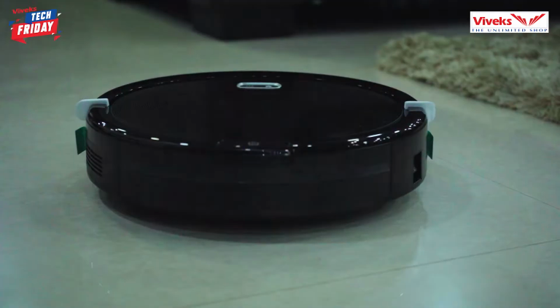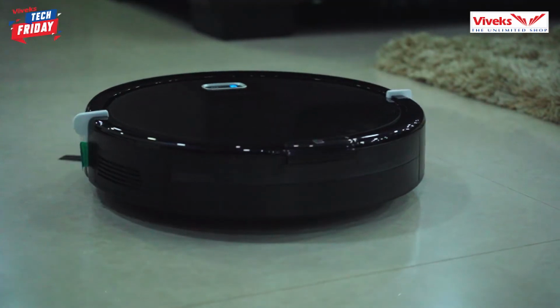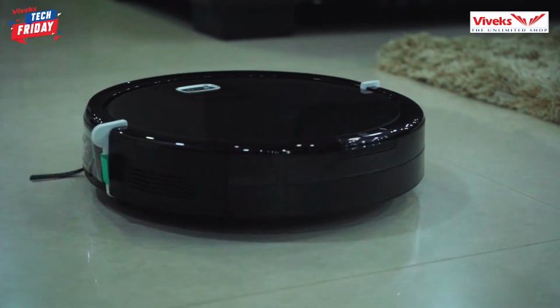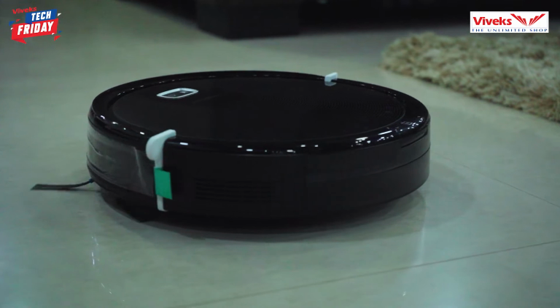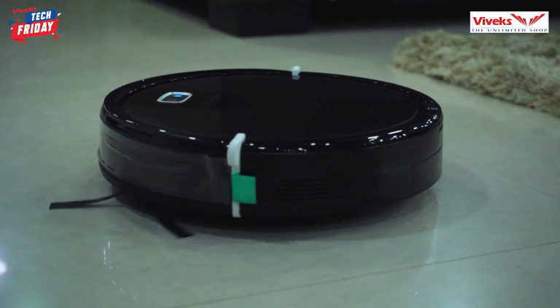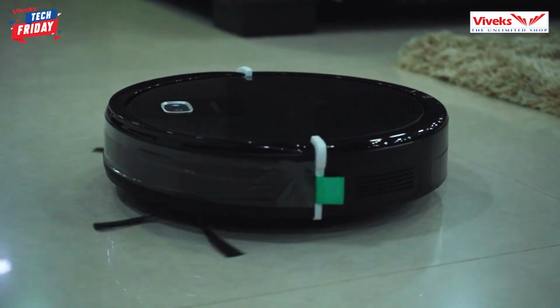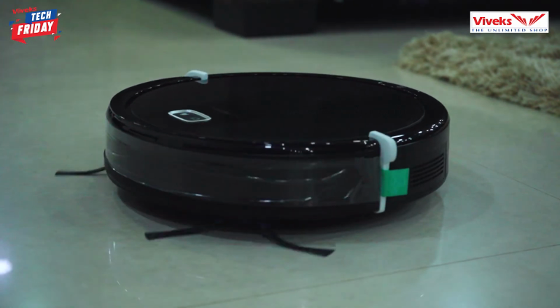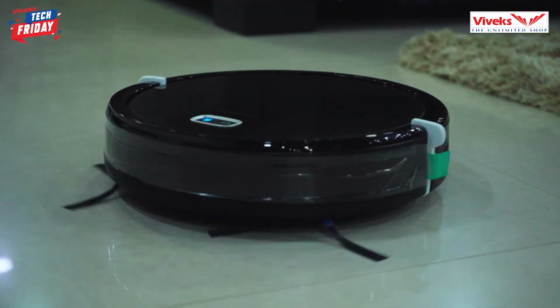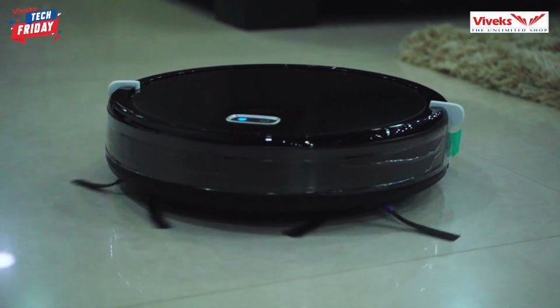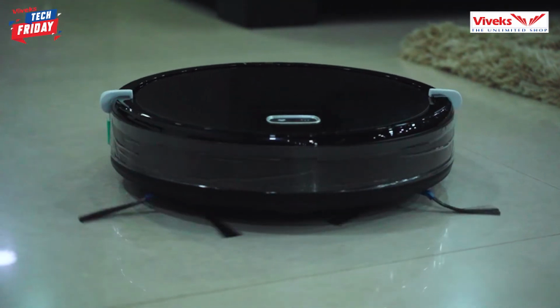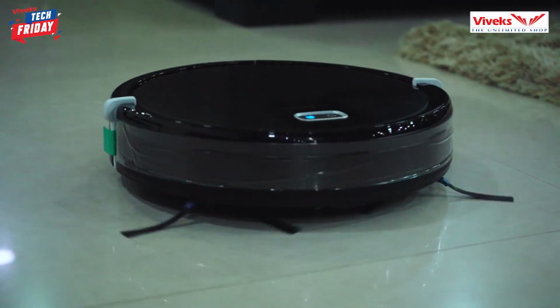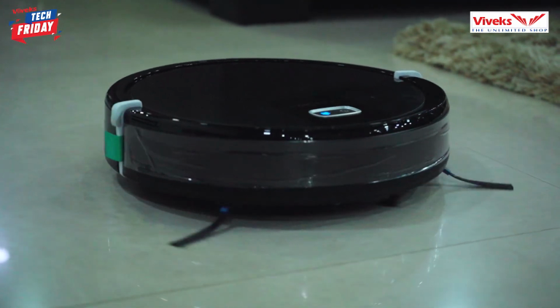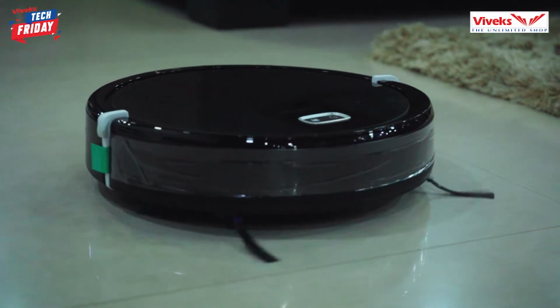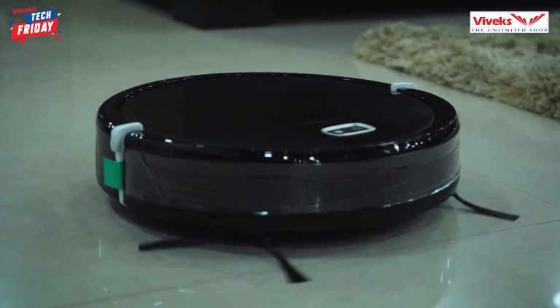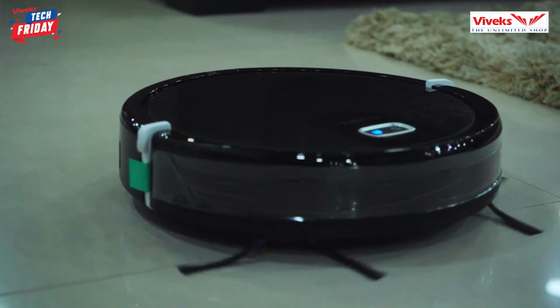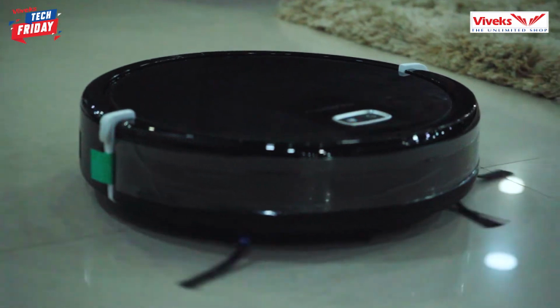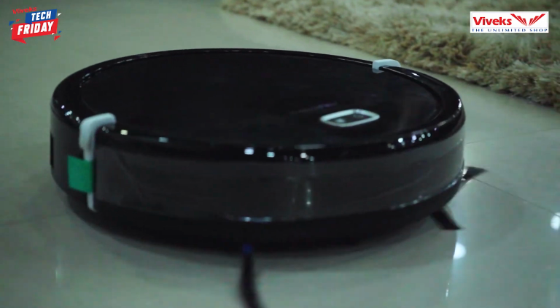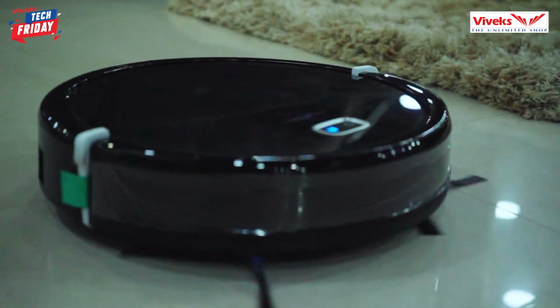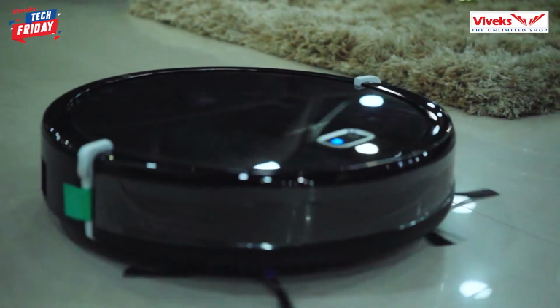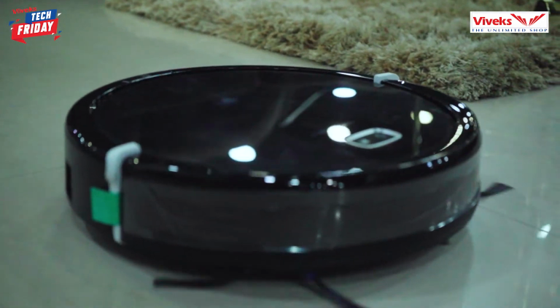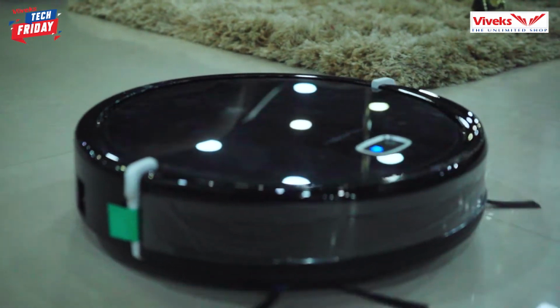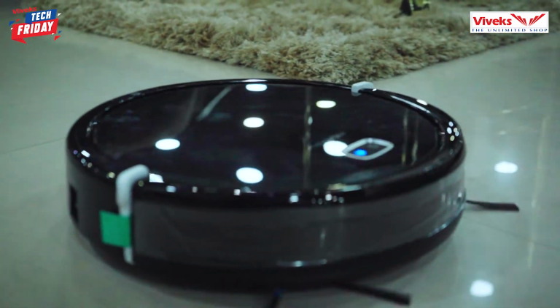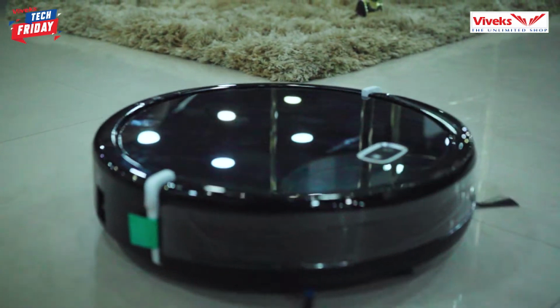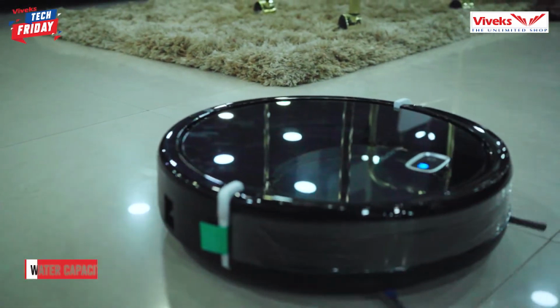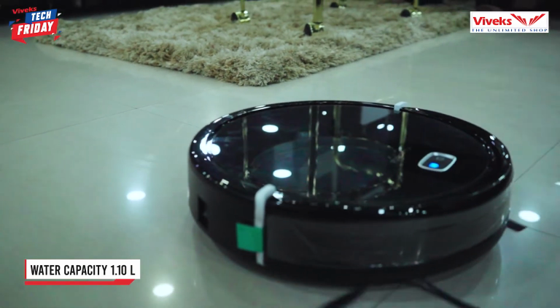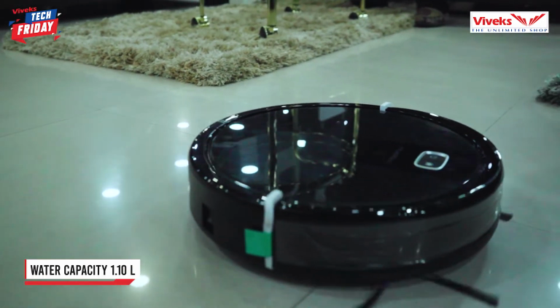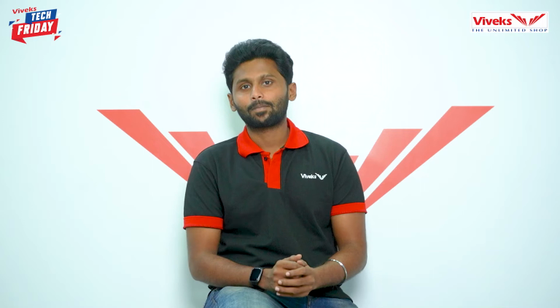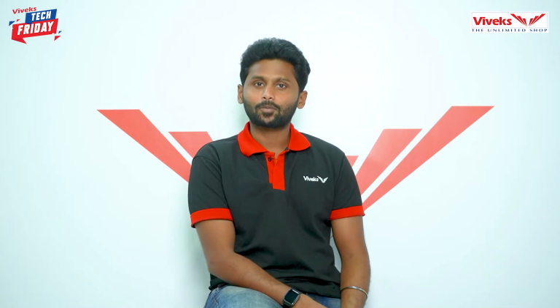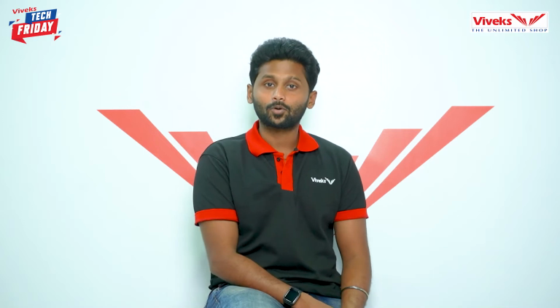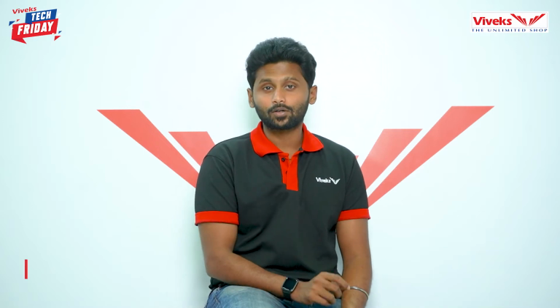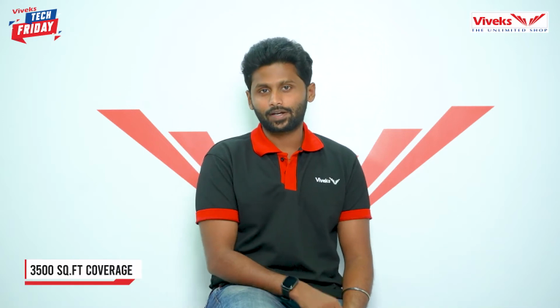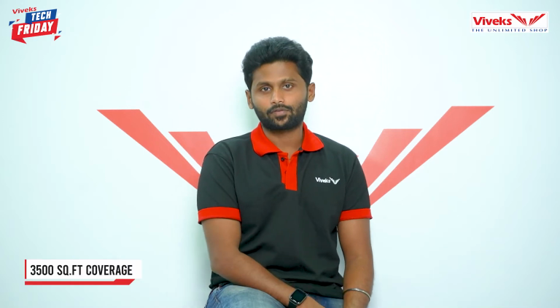The Milagro Black 21 has exclusive features: 4-hour charge time, 1 hour continuous use, both wet and dry cleaning, suction power of 600, water capacity of 110ml, and the Black Cat covers up to 3,500 square feet.